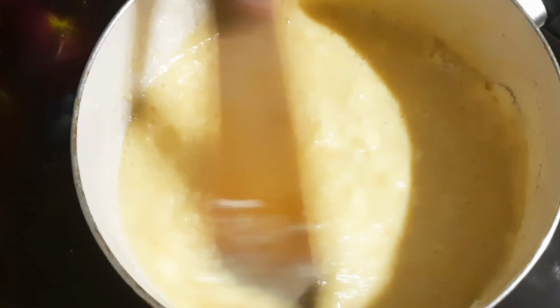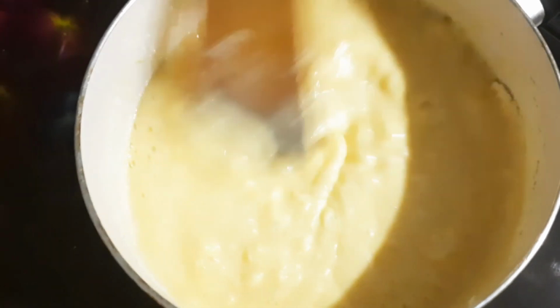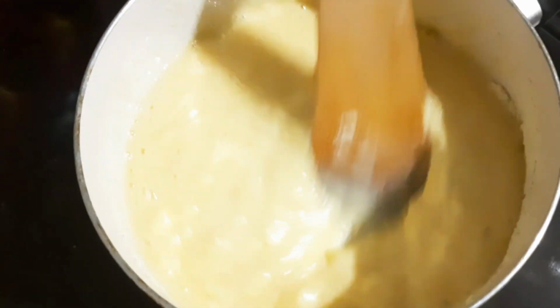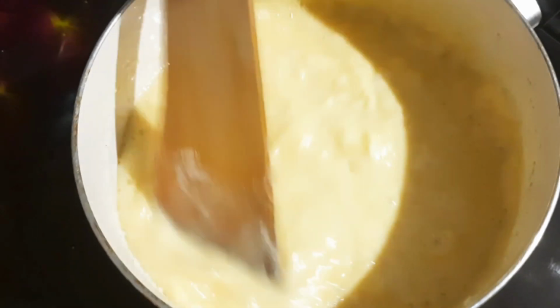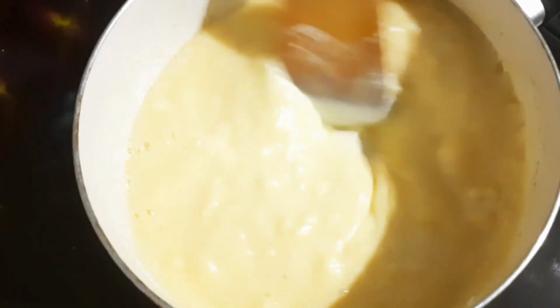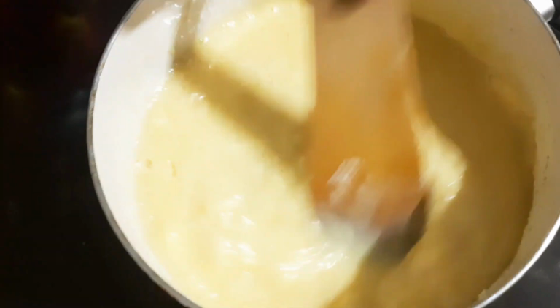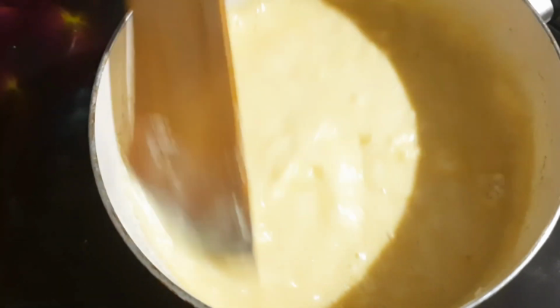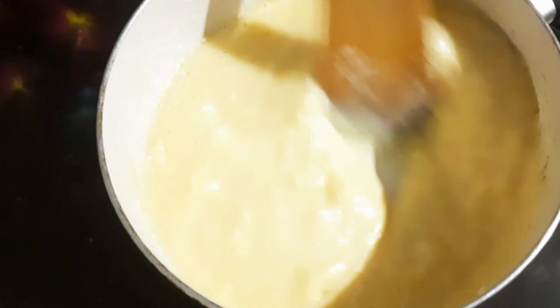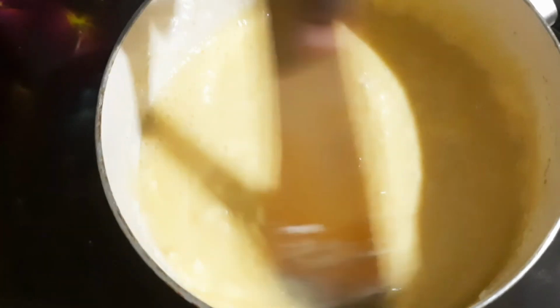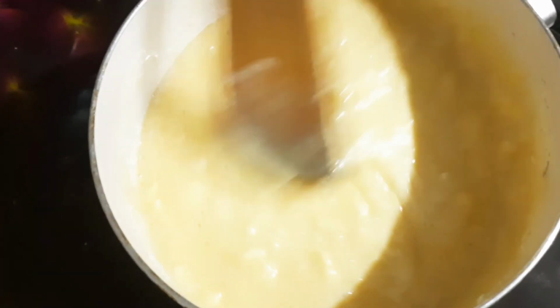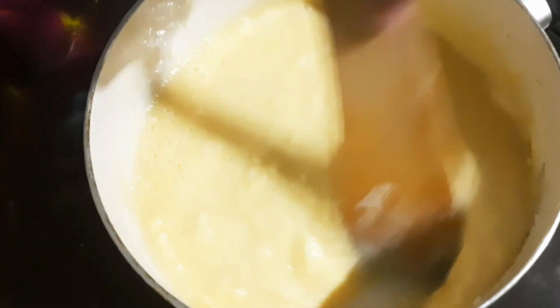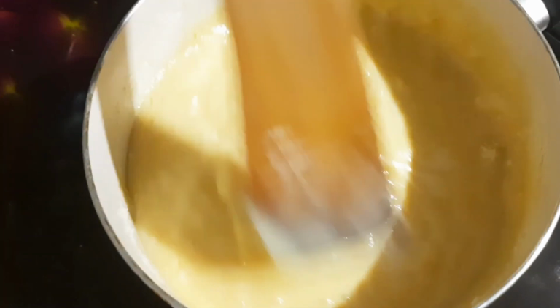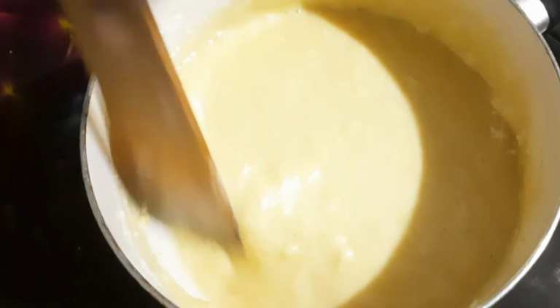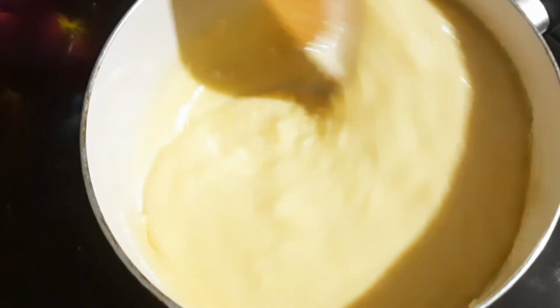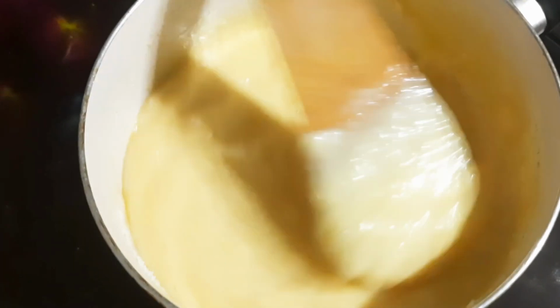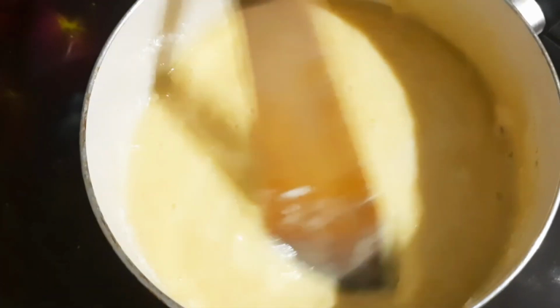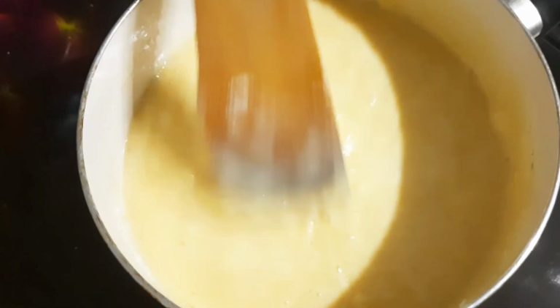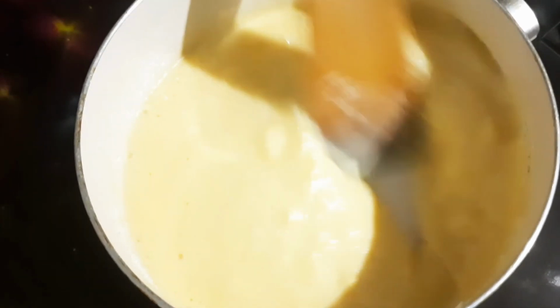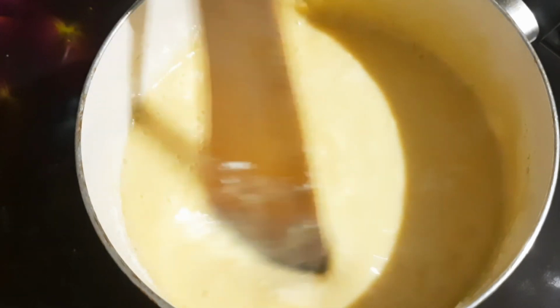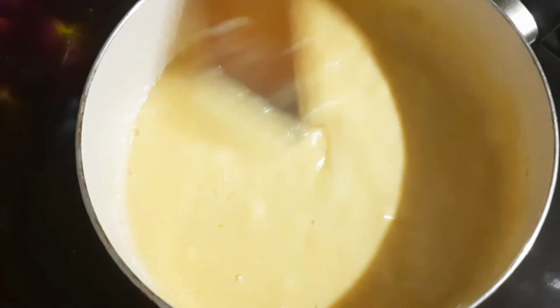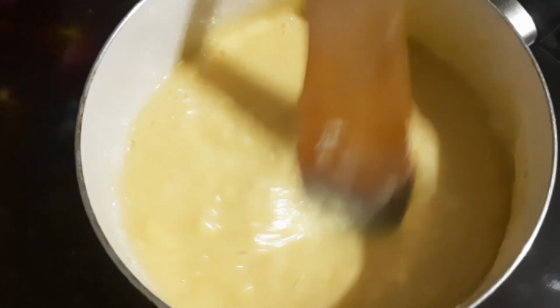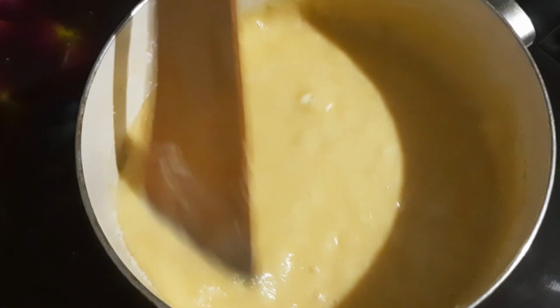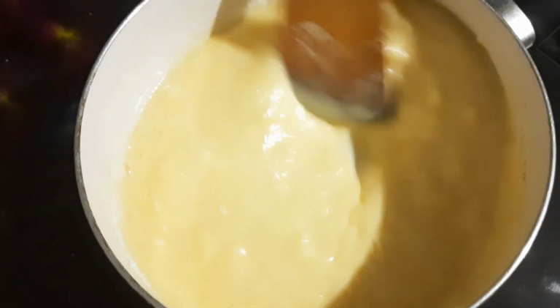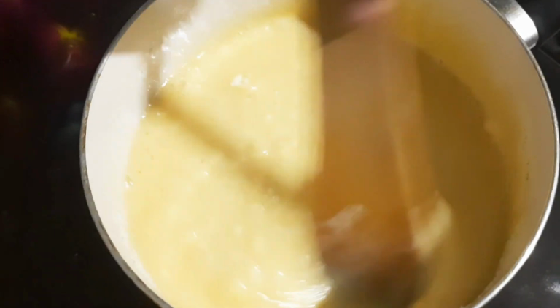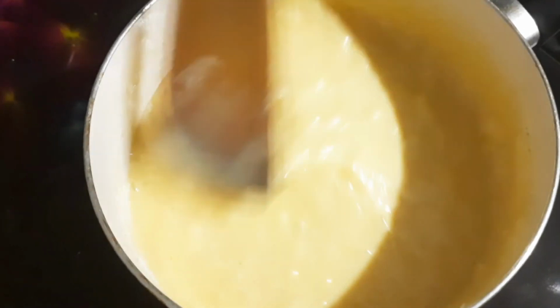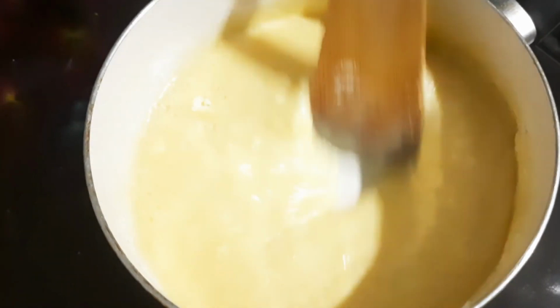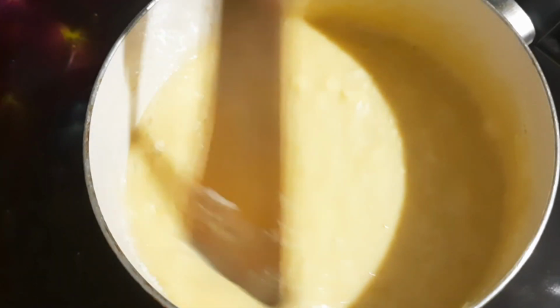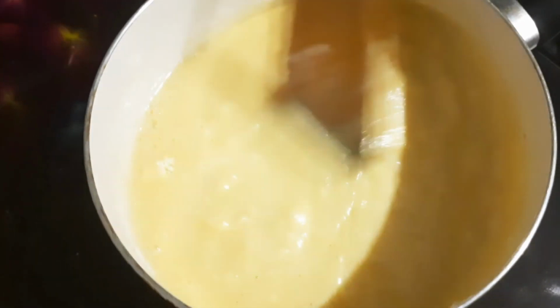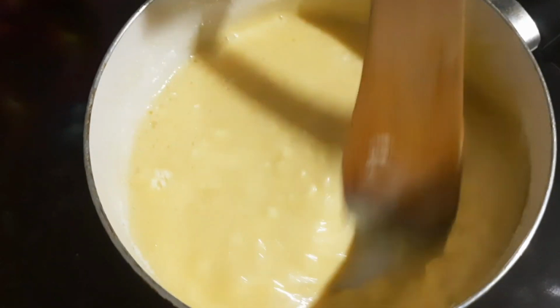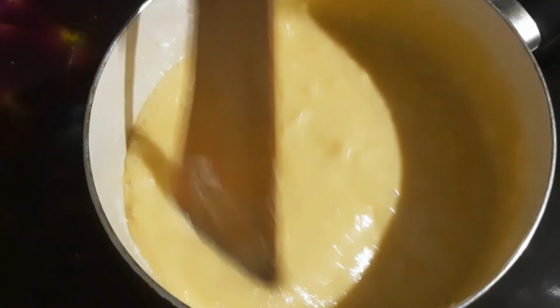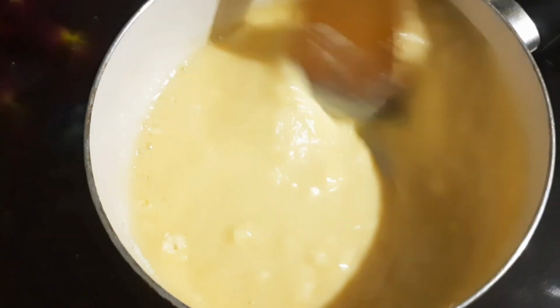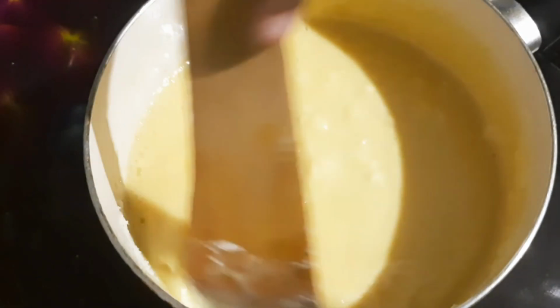Let's mix it on the flame. We will mix it for 15 minutes until it reaches a tight consistency.